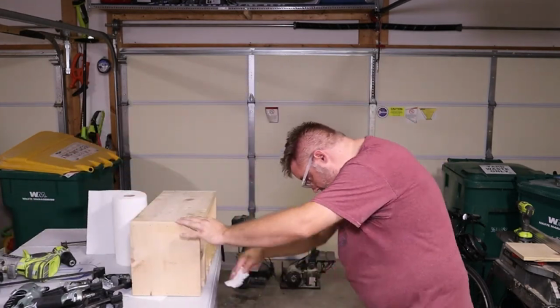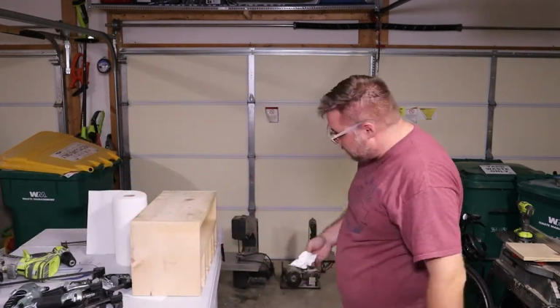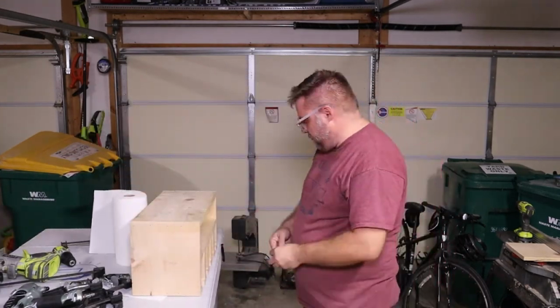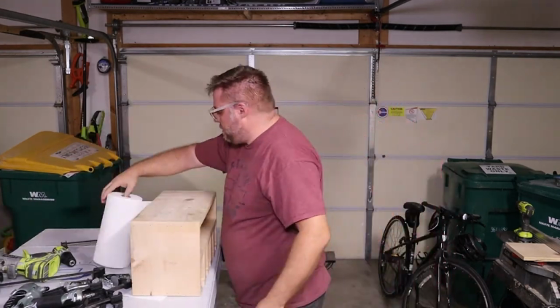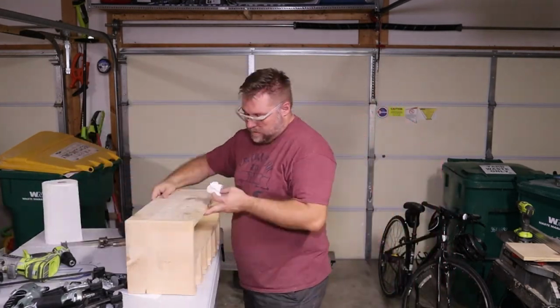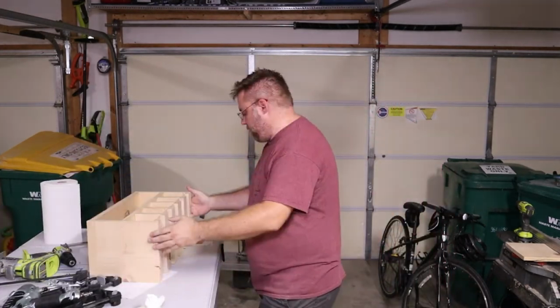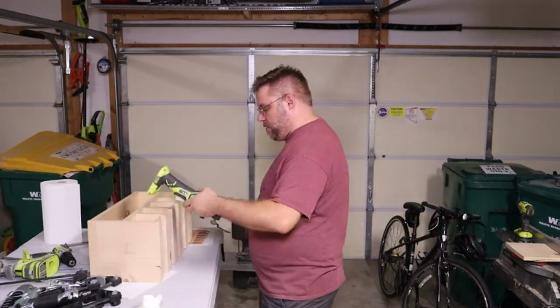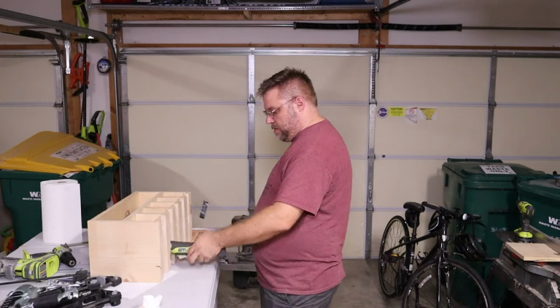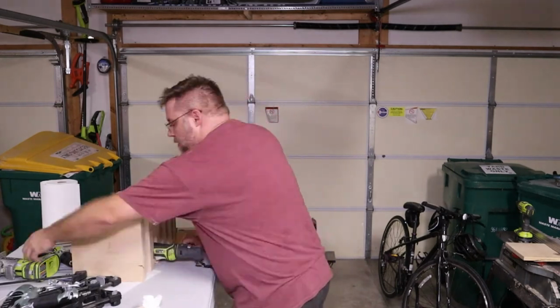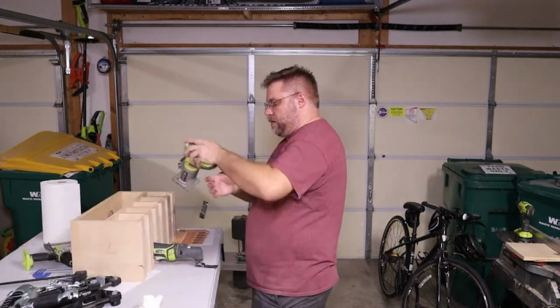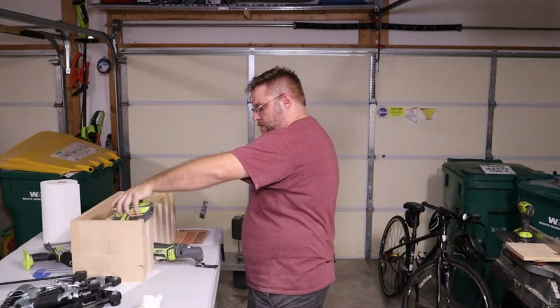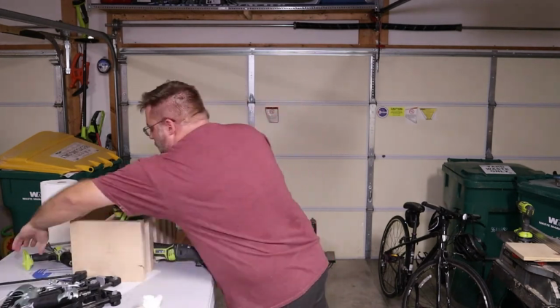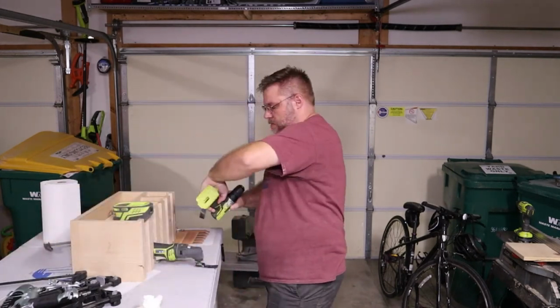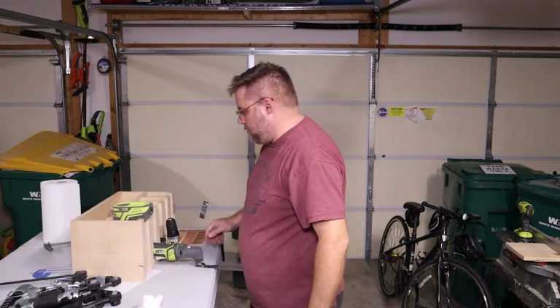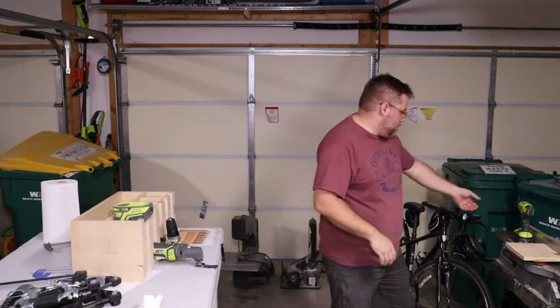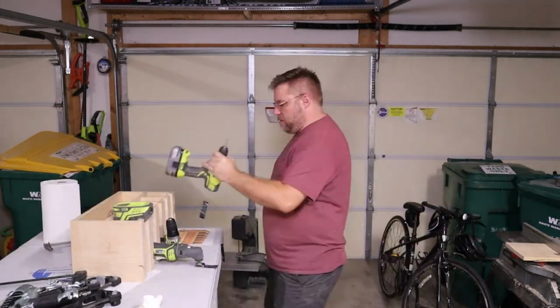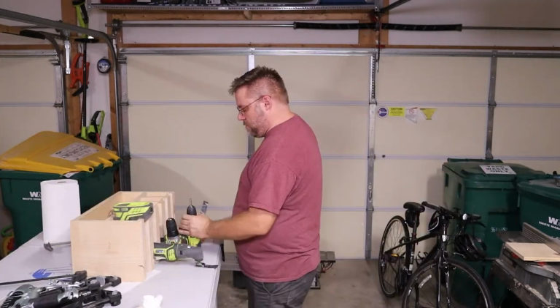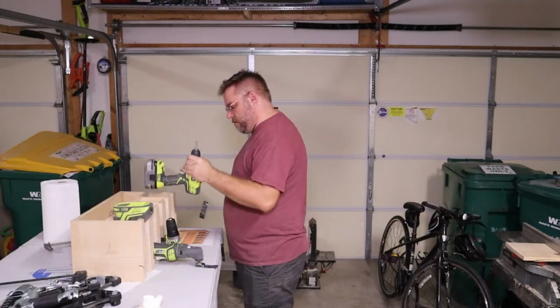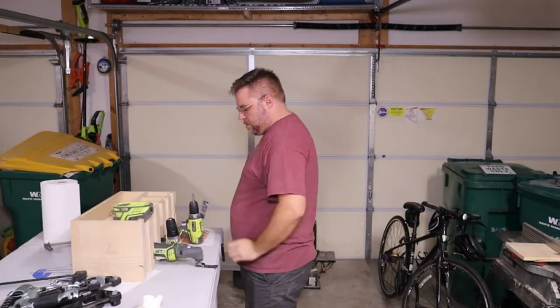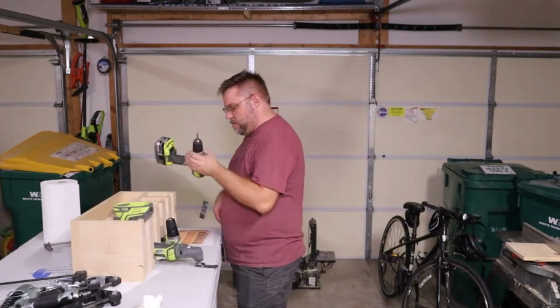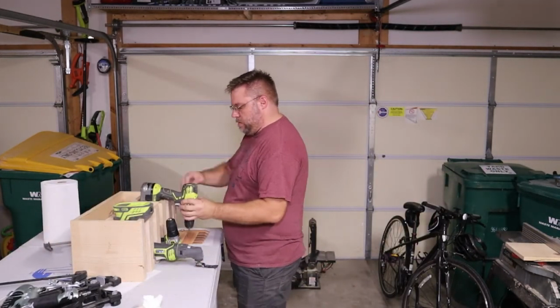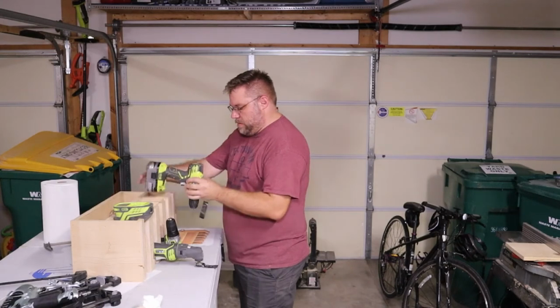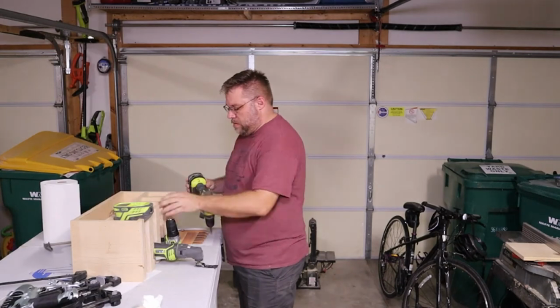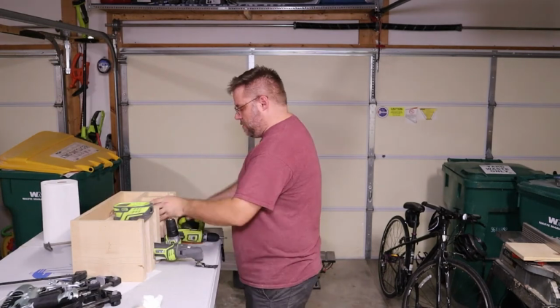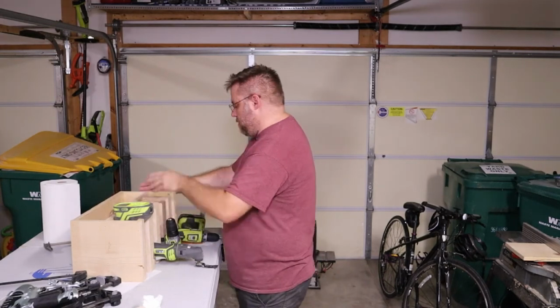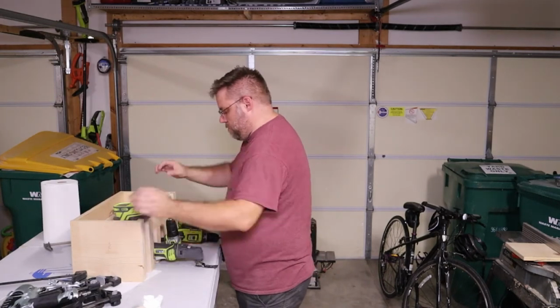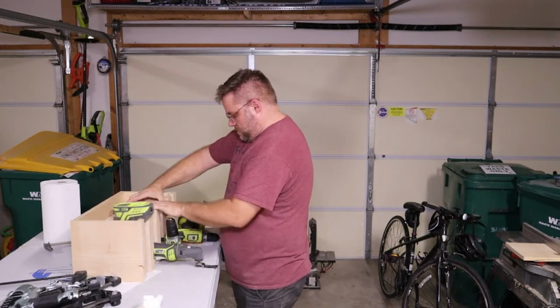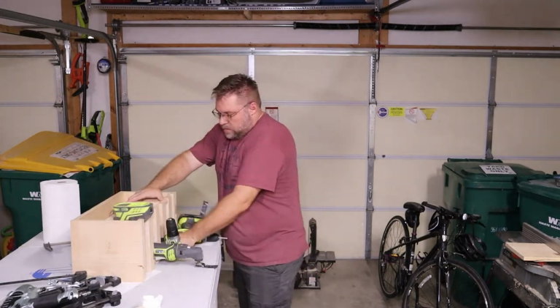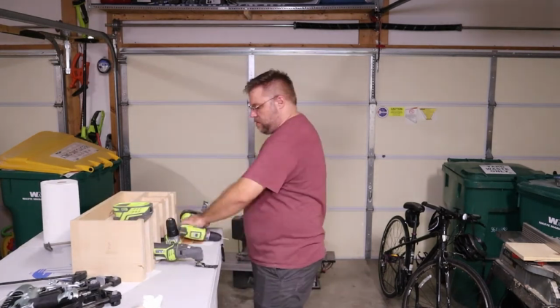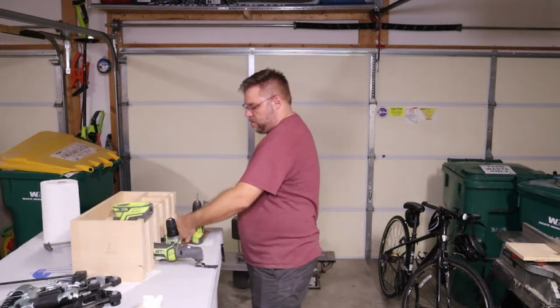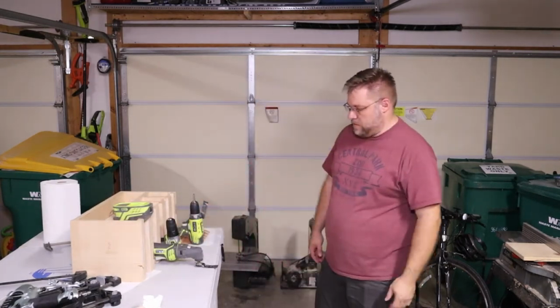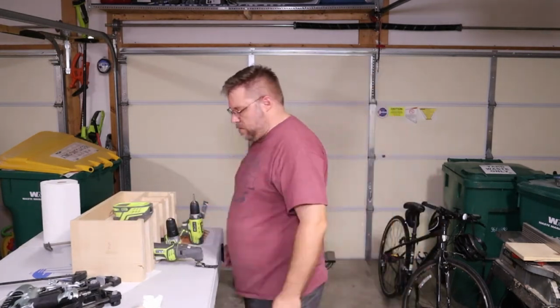If you're building this project for yourself, there are a couple of different things you can do to spruce it up. You might also consider painting it or staining it. For my build, I'm going to attach a power strip to the side and go ahead and just mount it on the wall.